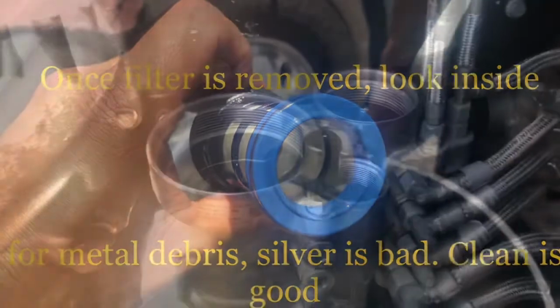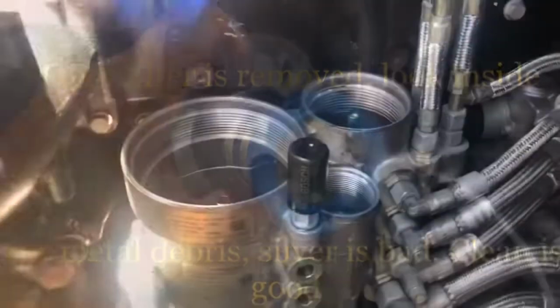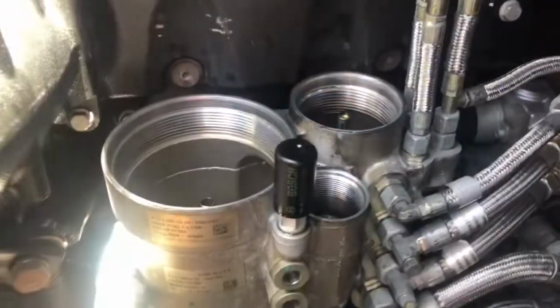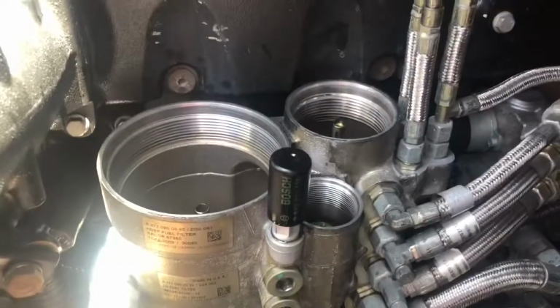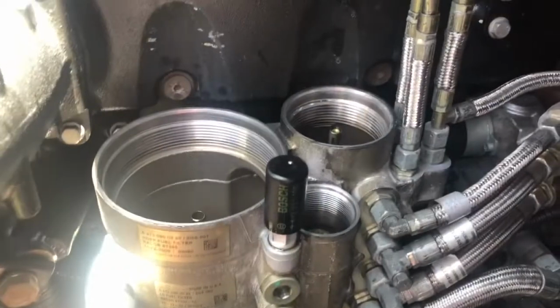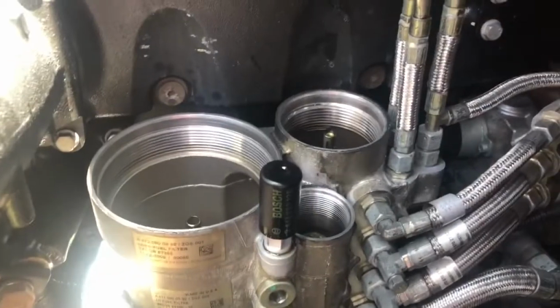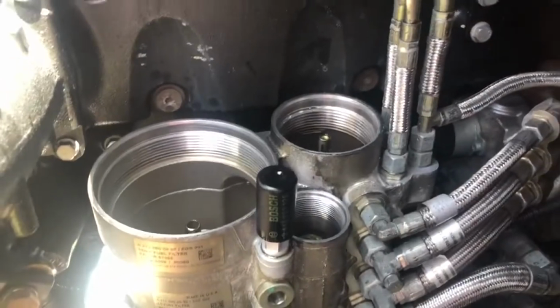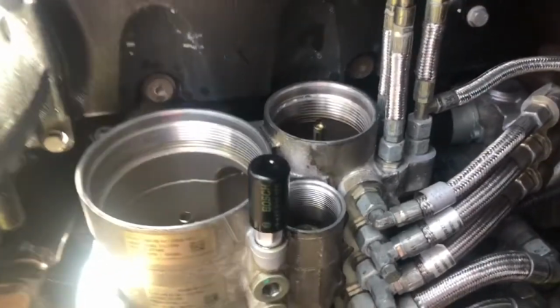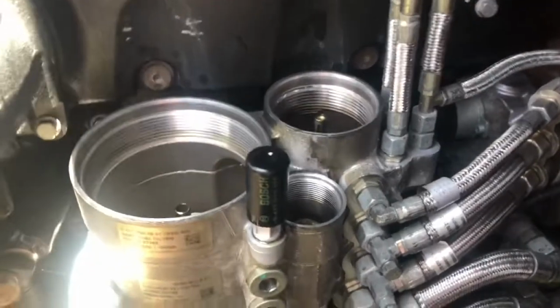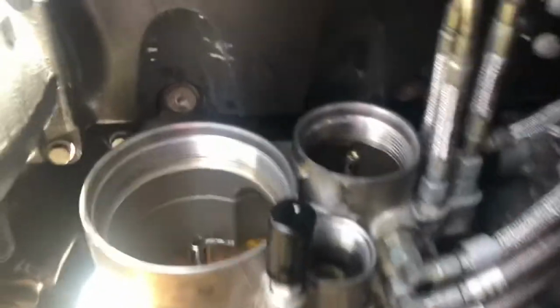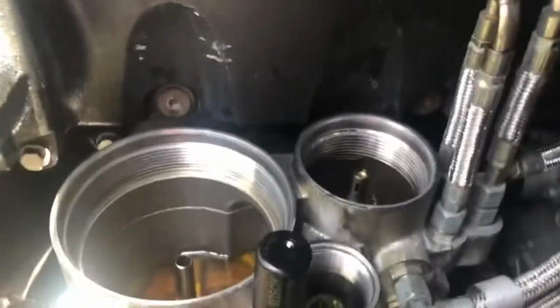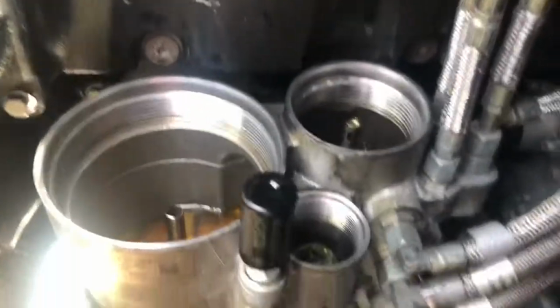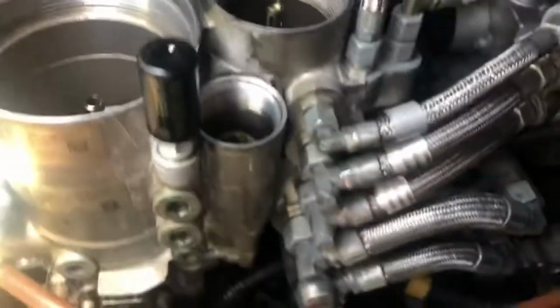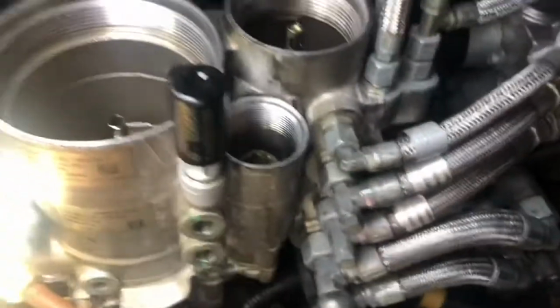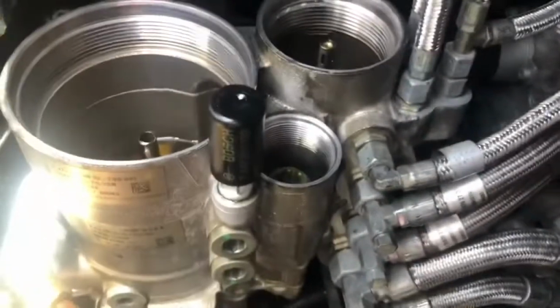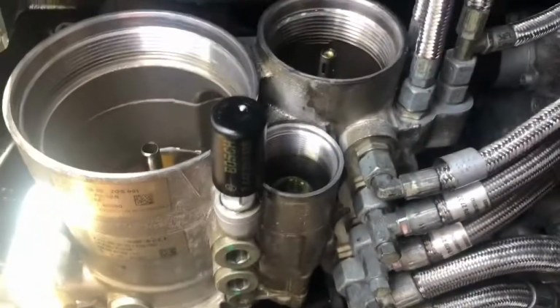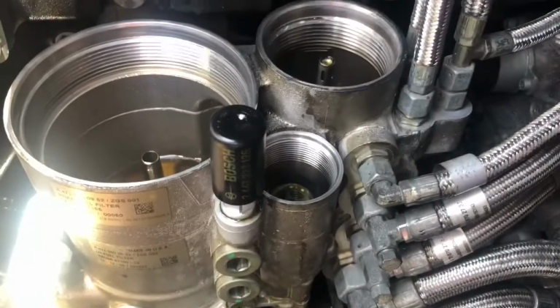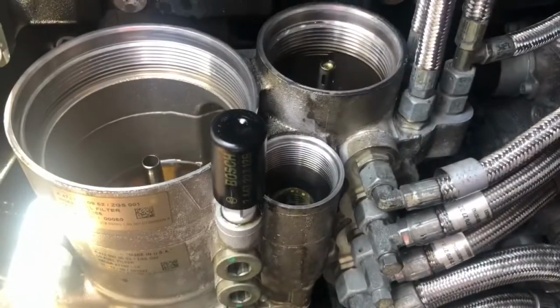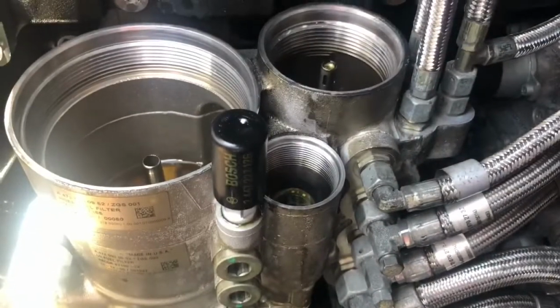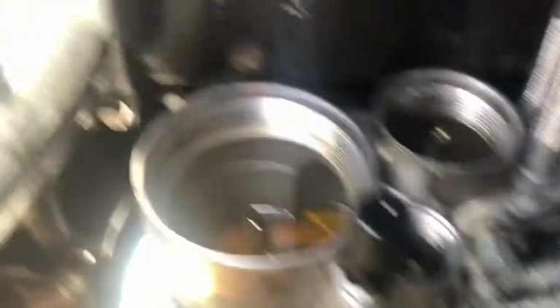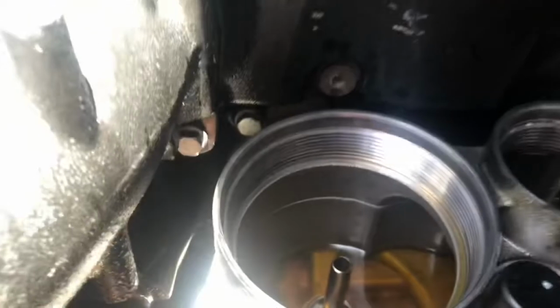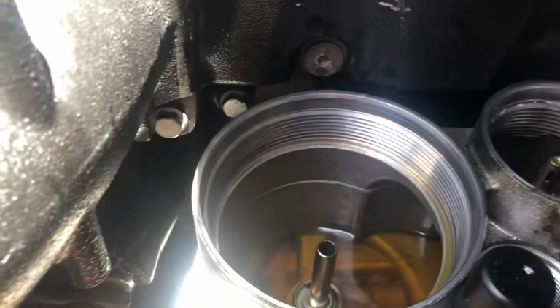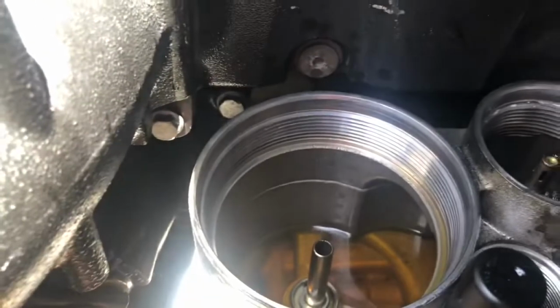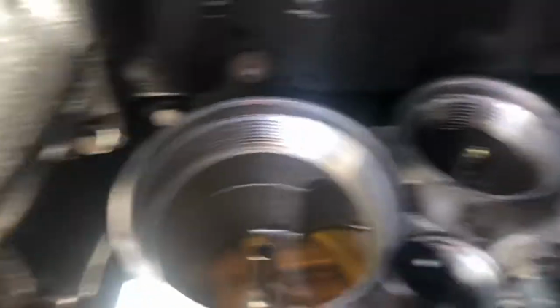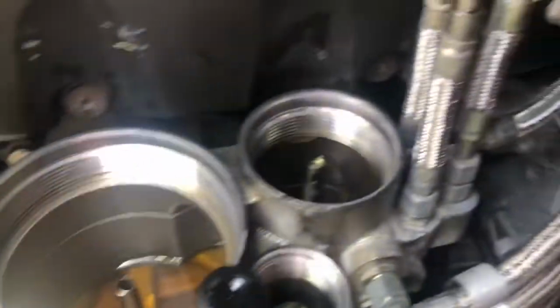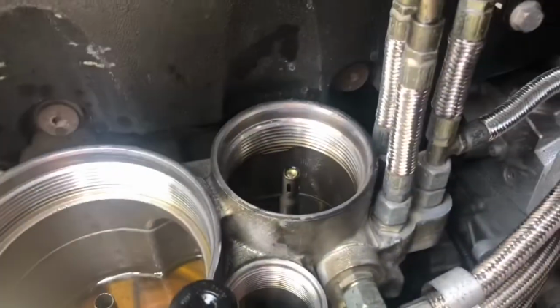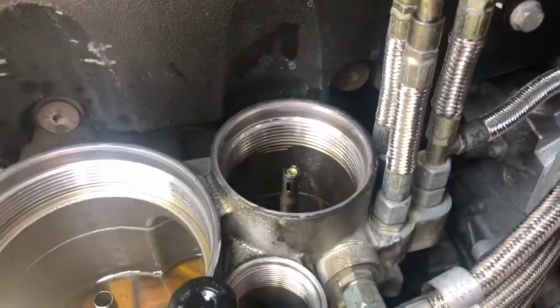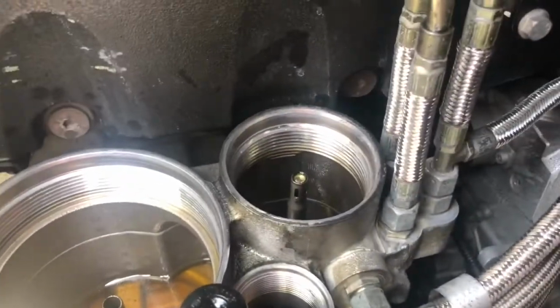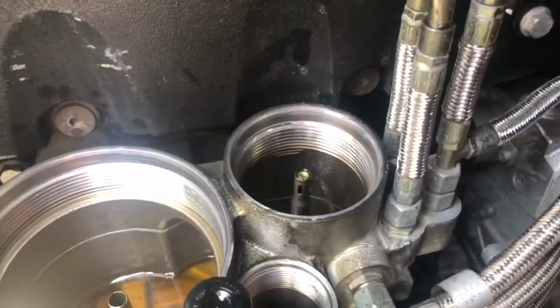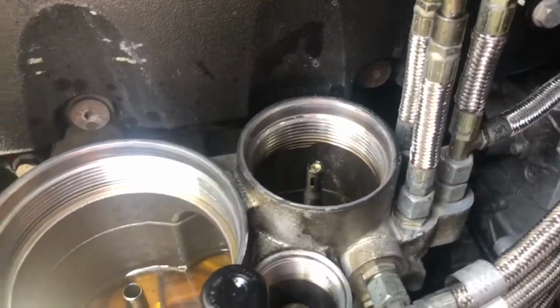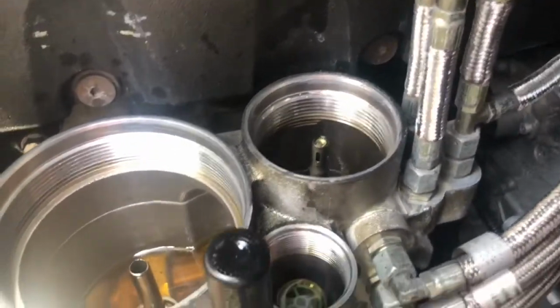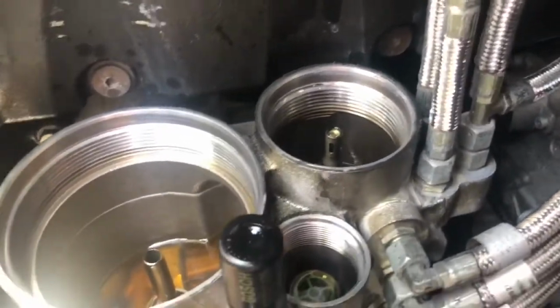After you've removed your fuel filters, you have three. The smallest one, believe it or not, is your primary. There's your secondary, and there's your third. It's an all-in-one.